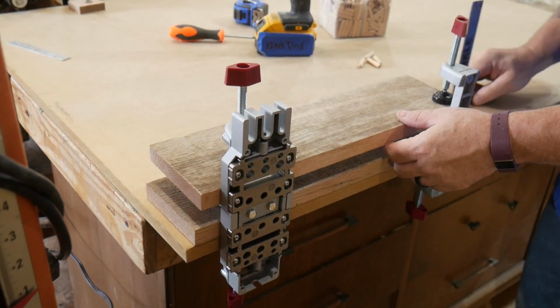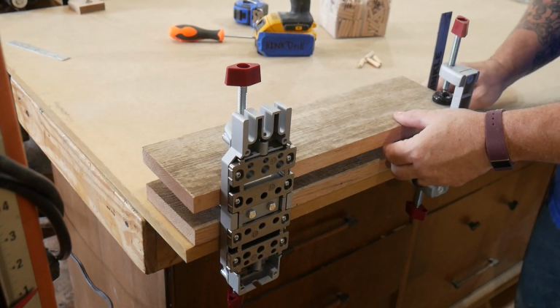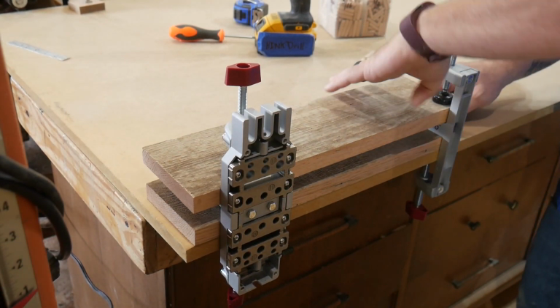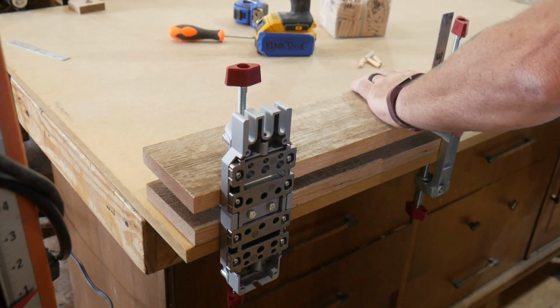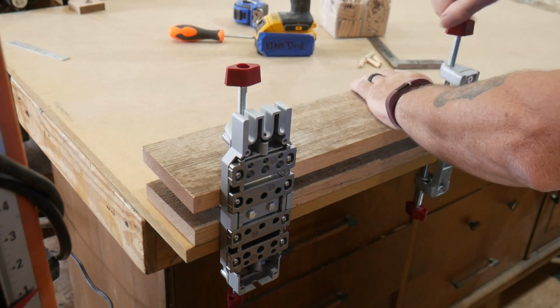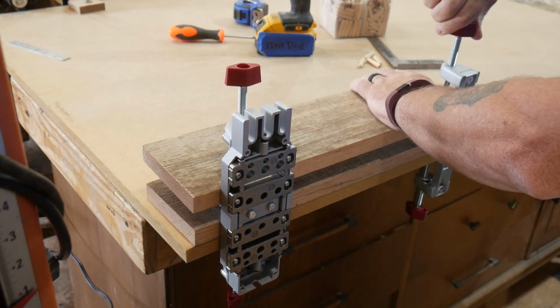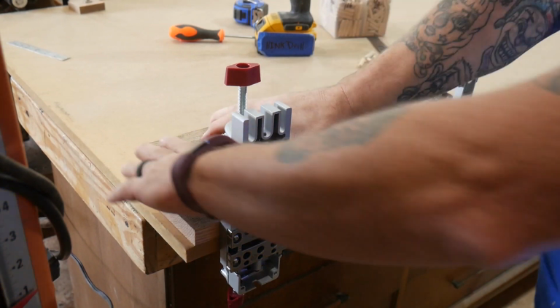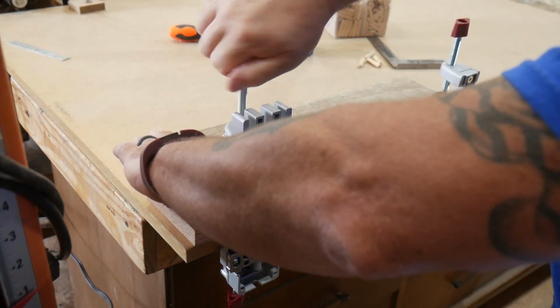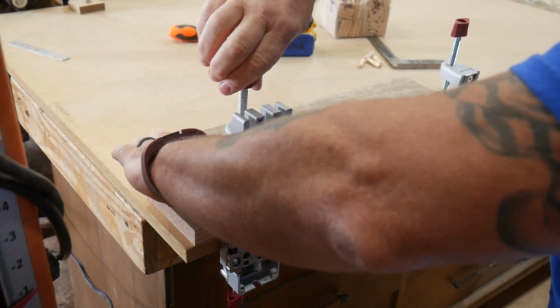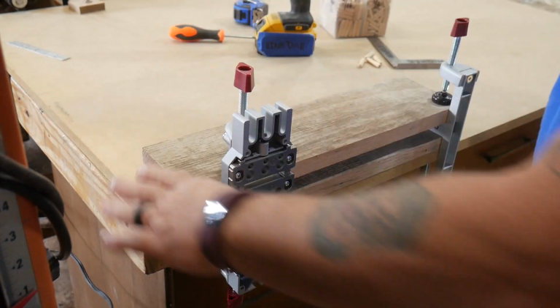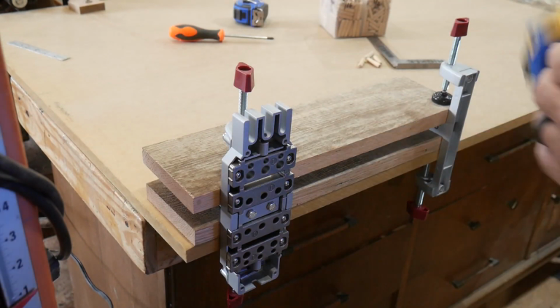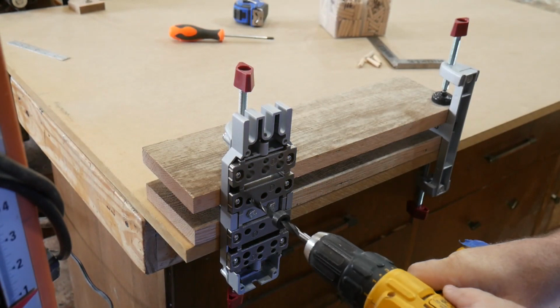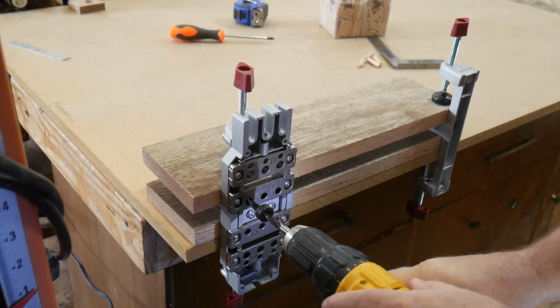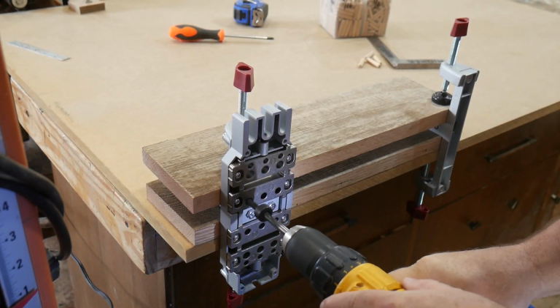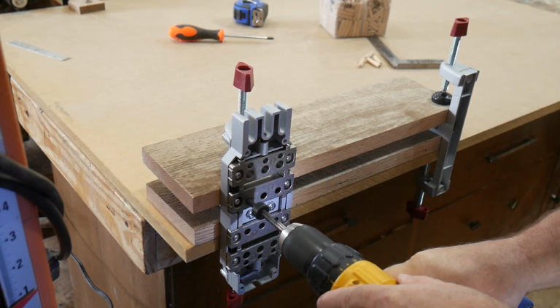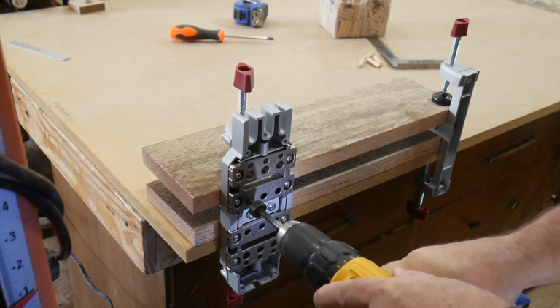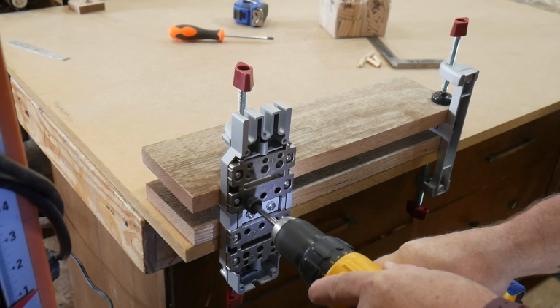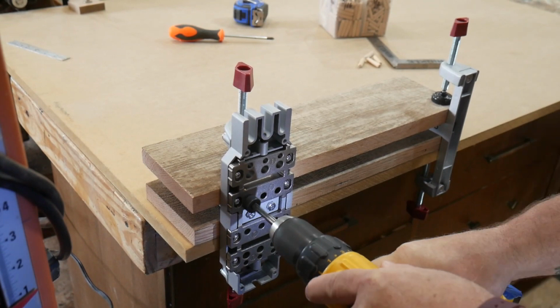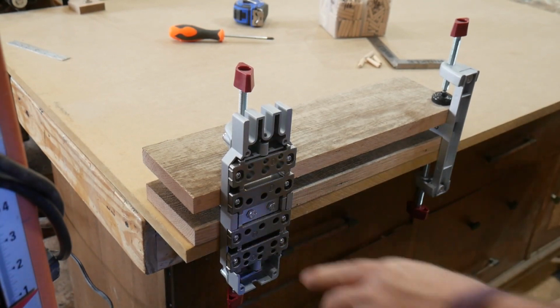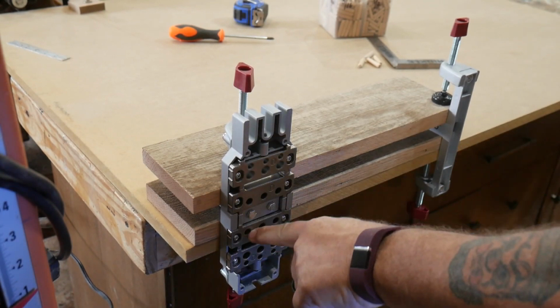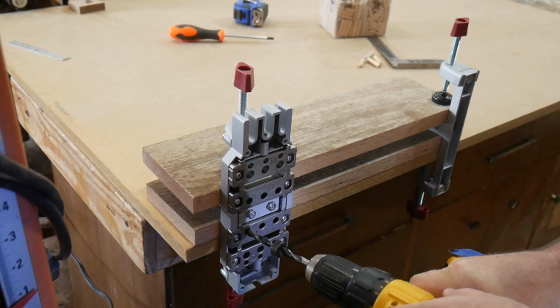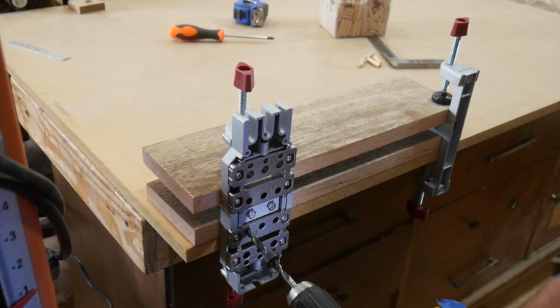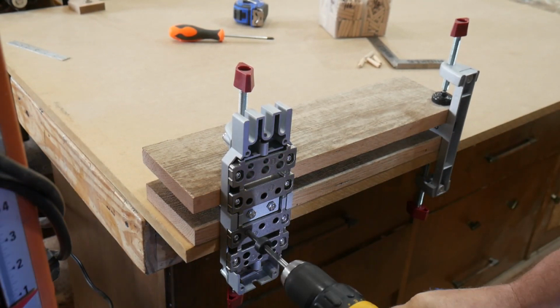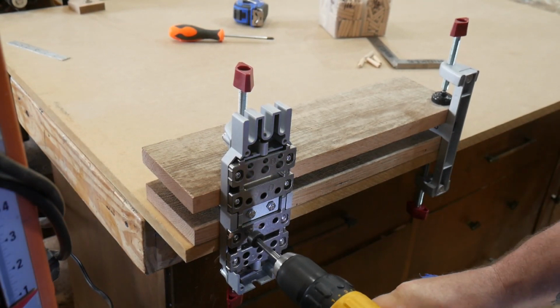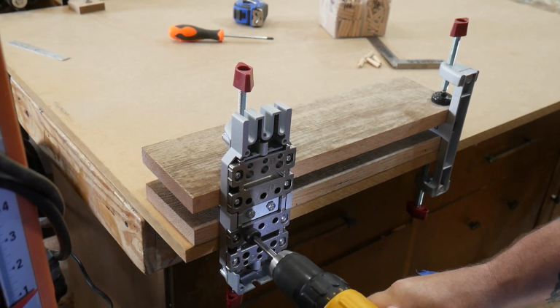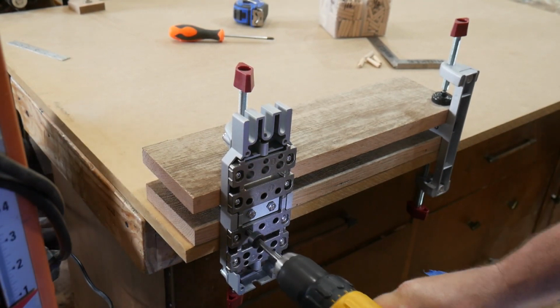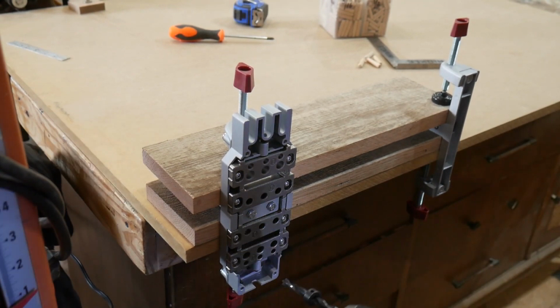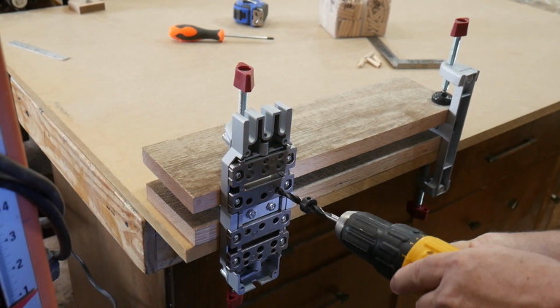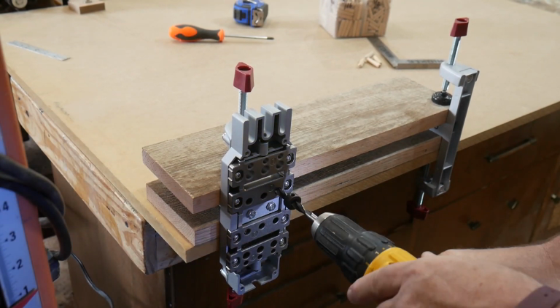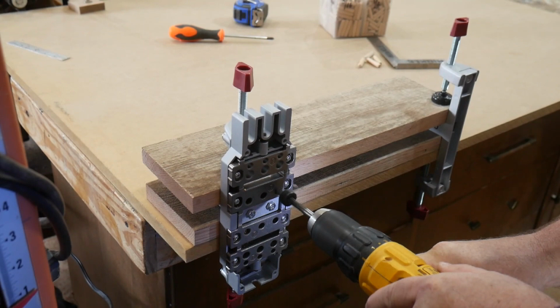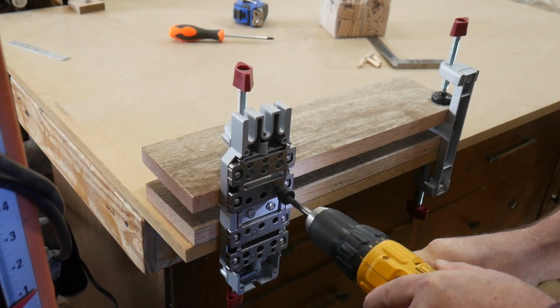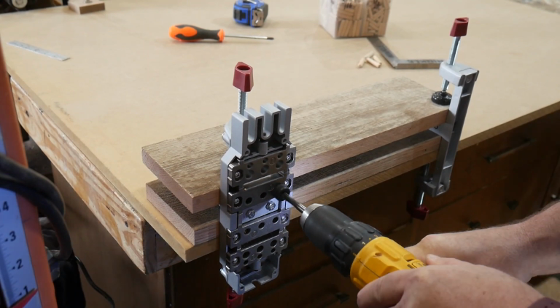Simply line up your boards, lock everything down, and the beauty of this is you're drilling both sets of holes in both boards locked together at the same time.